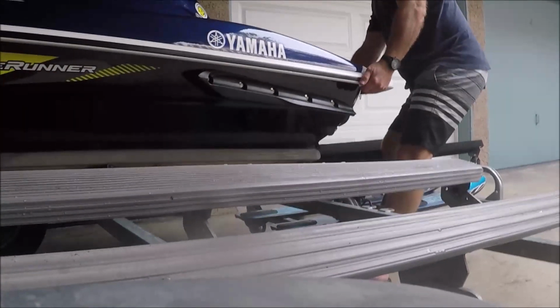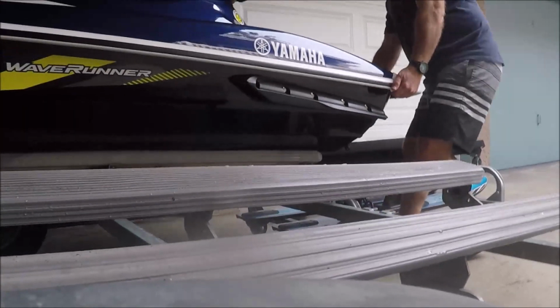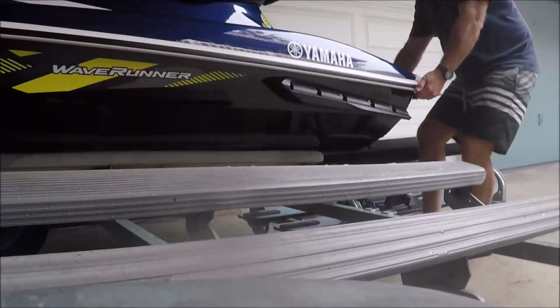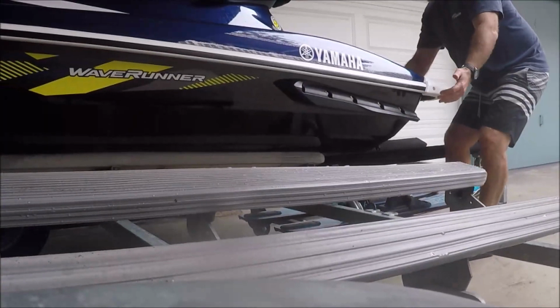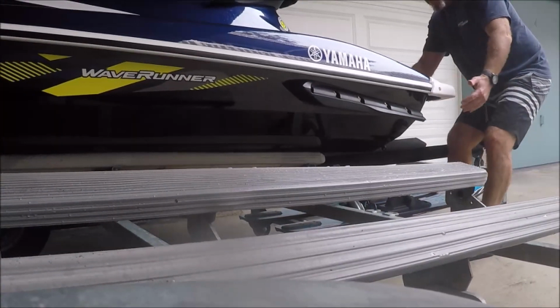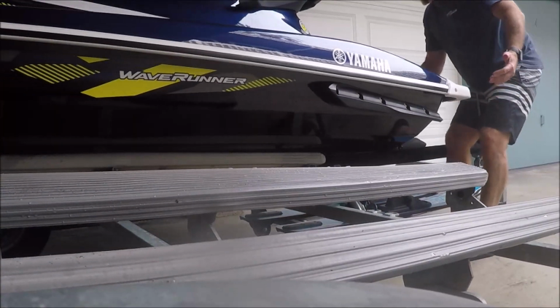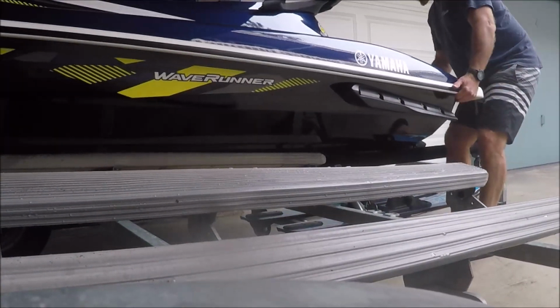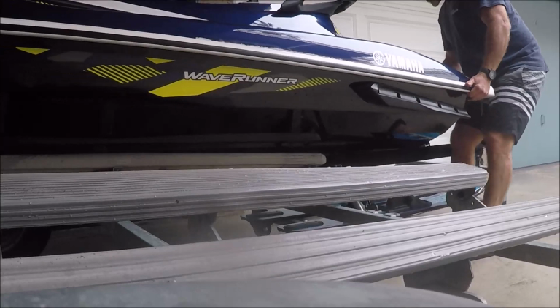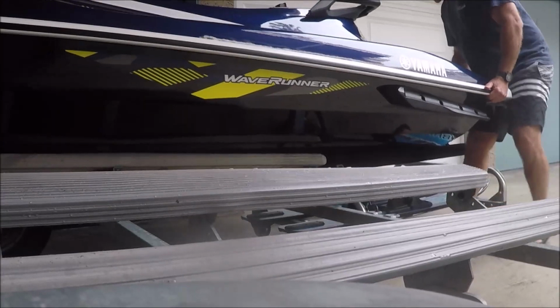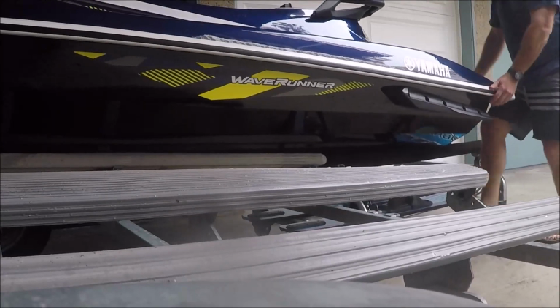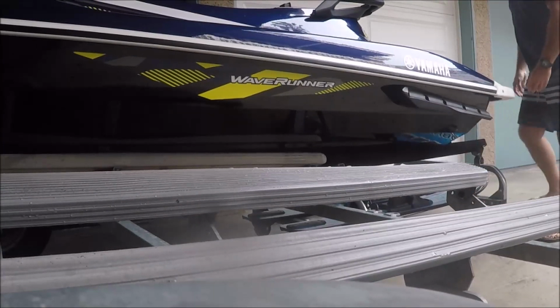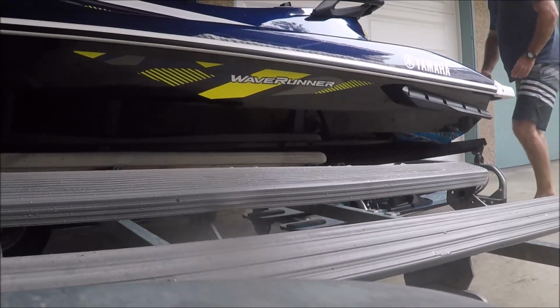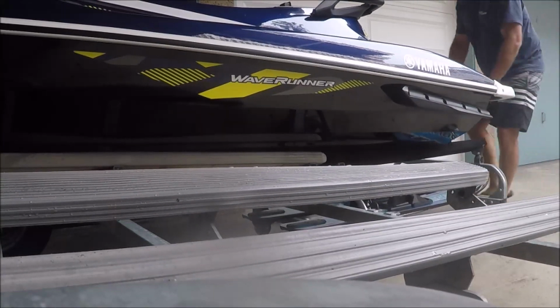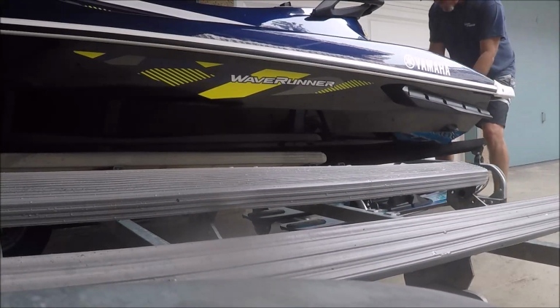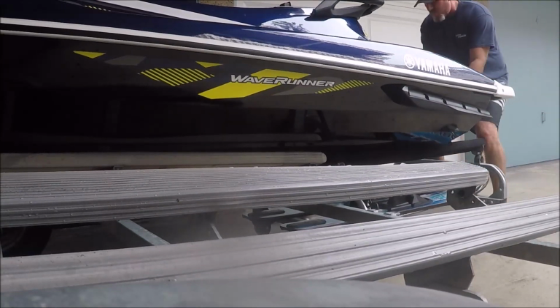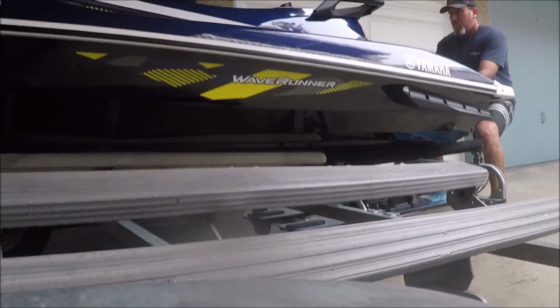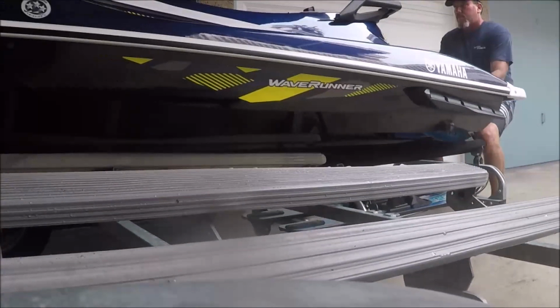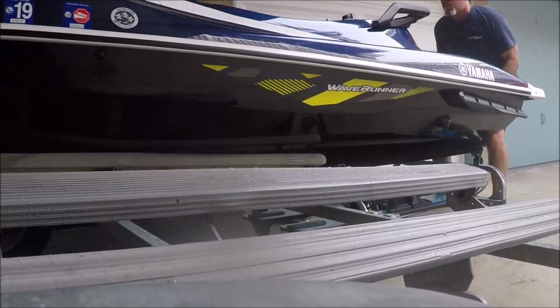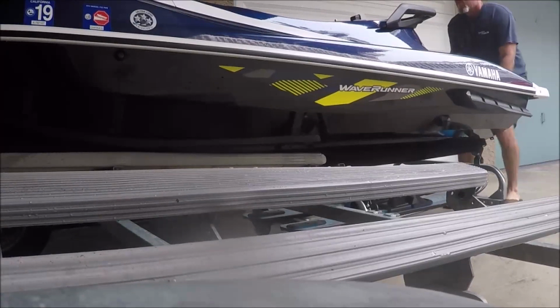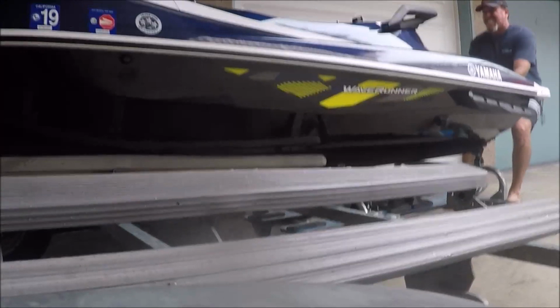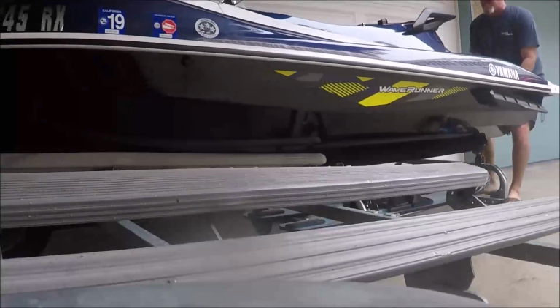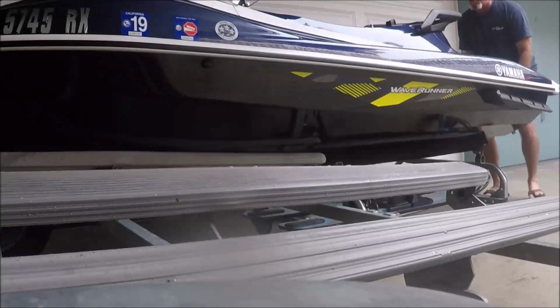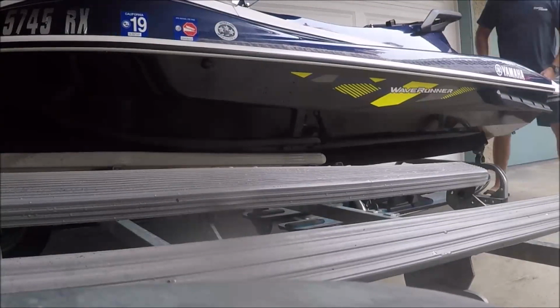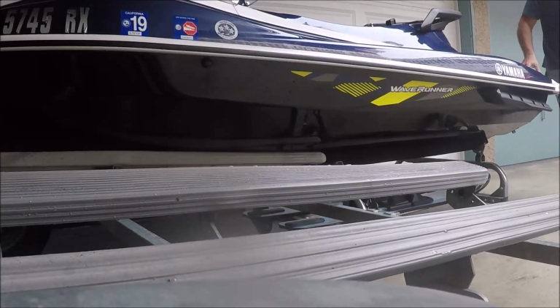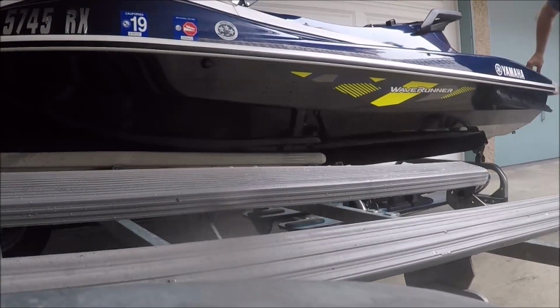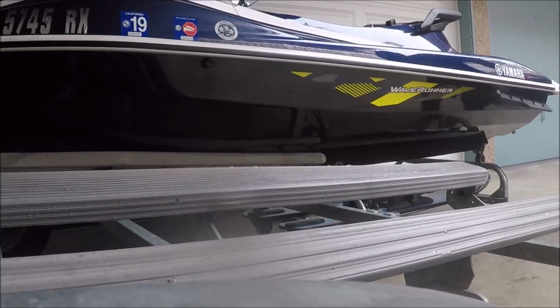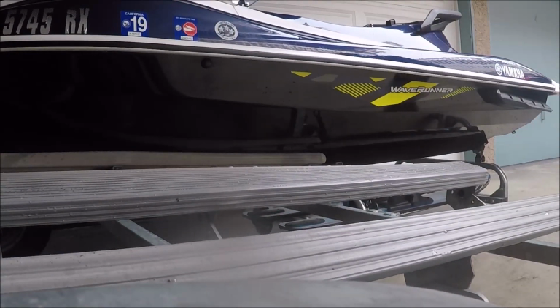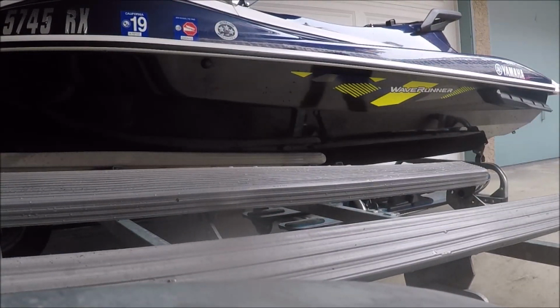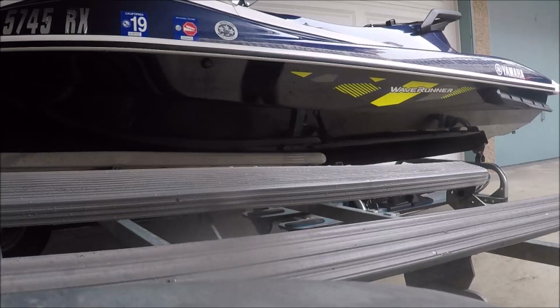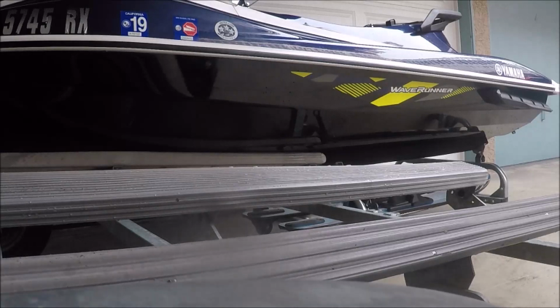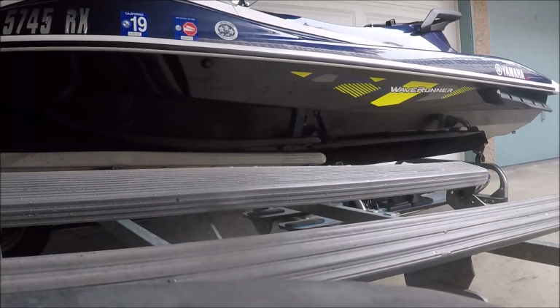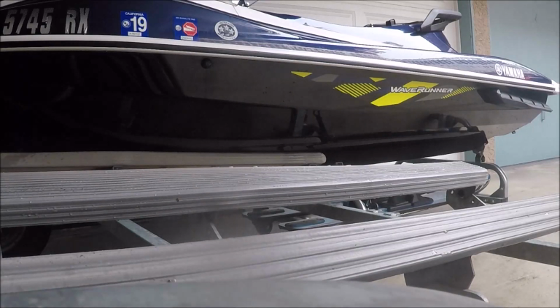You could also just unhitch the trailer from the truck, chalk the wheels of the trailer, and then jack it up with the trailer jack until it's even. But it's very easy to do it just by going up automotive ramps if you have them.